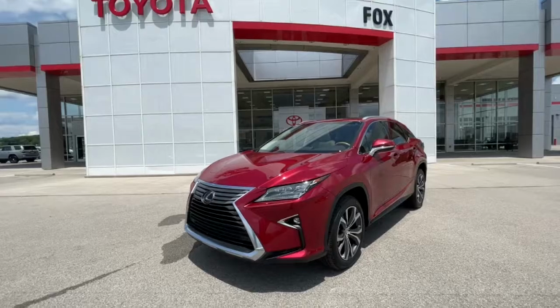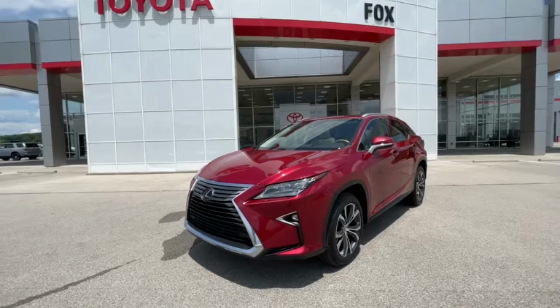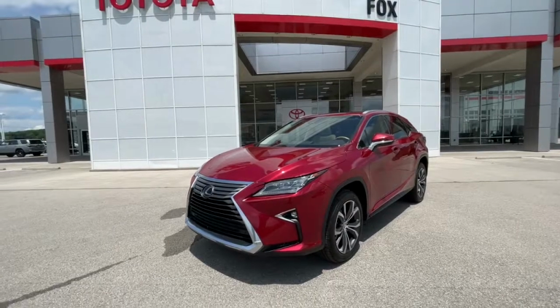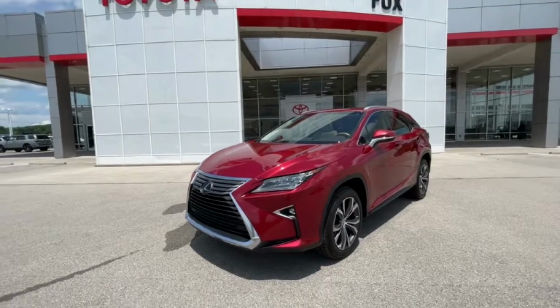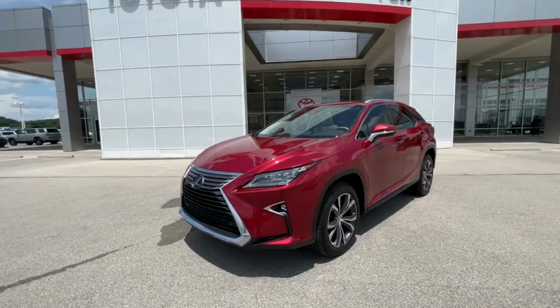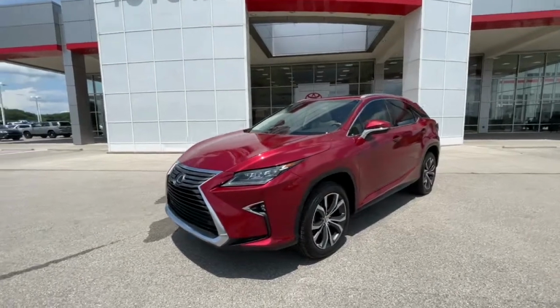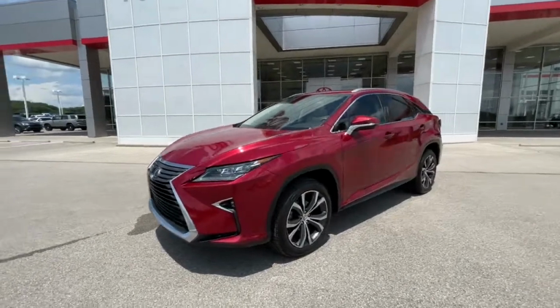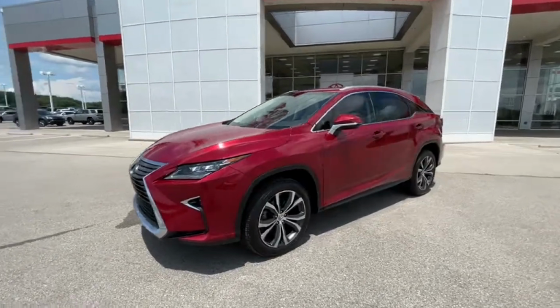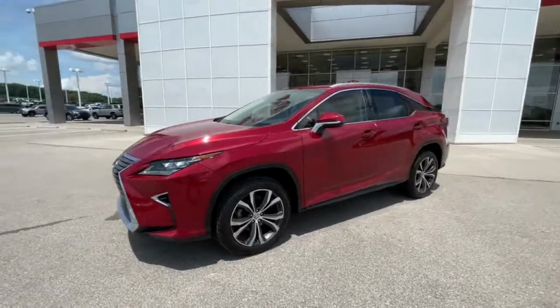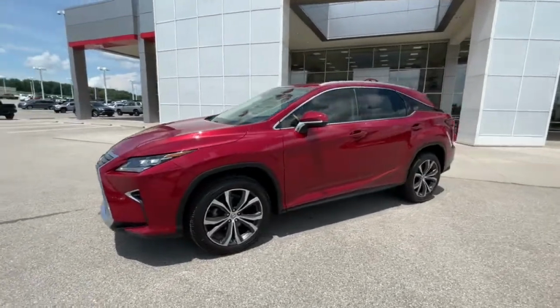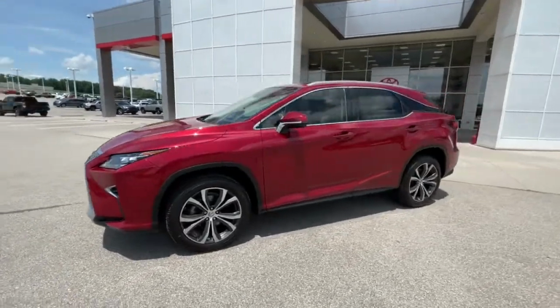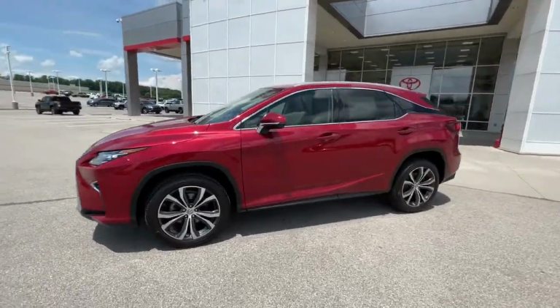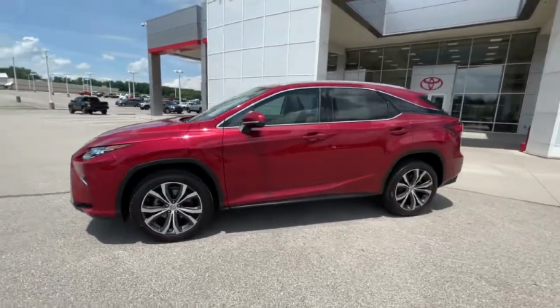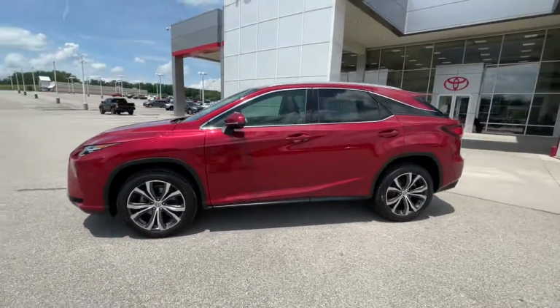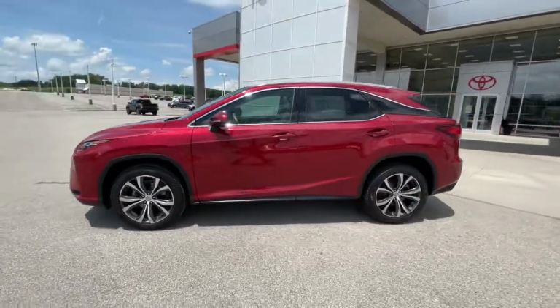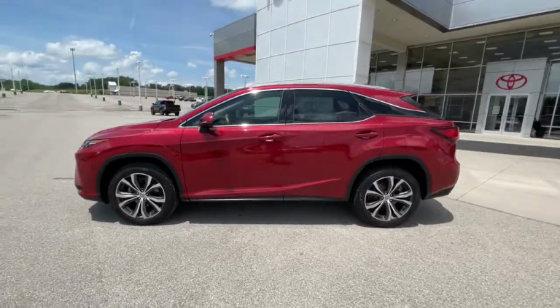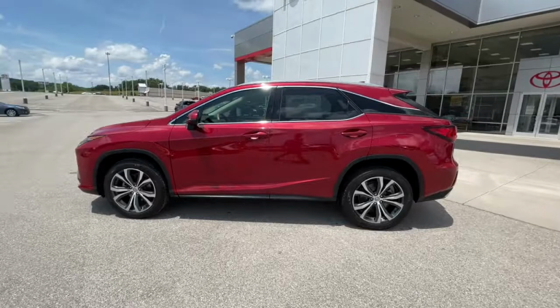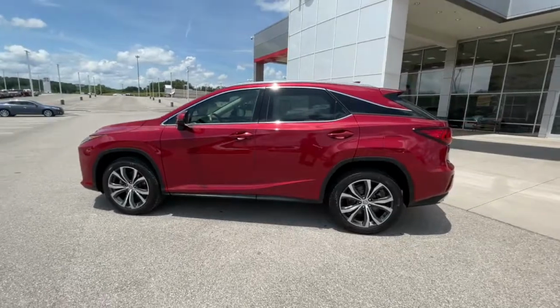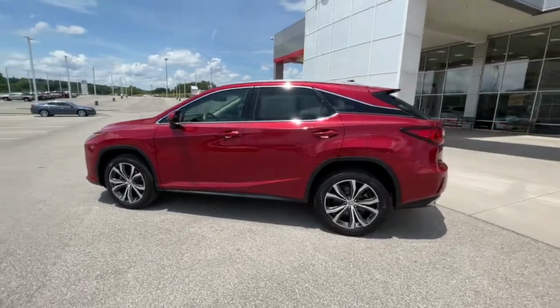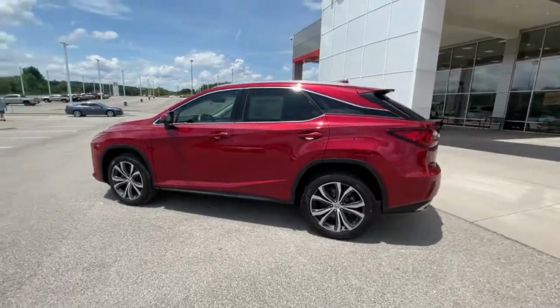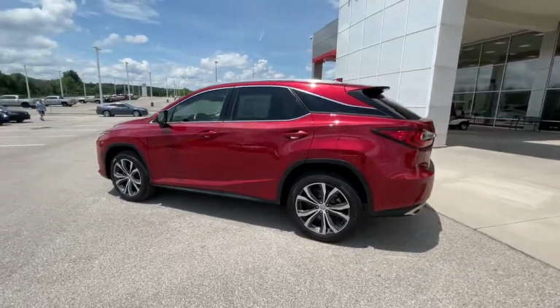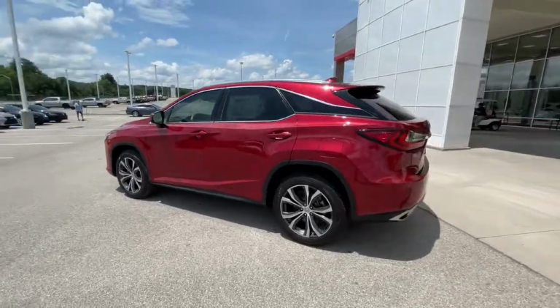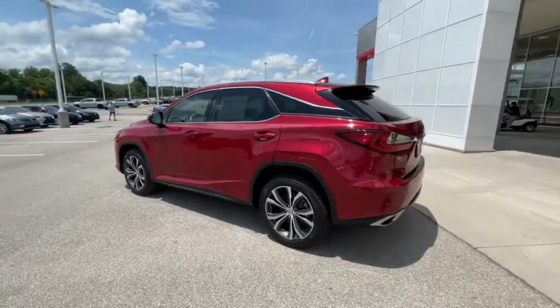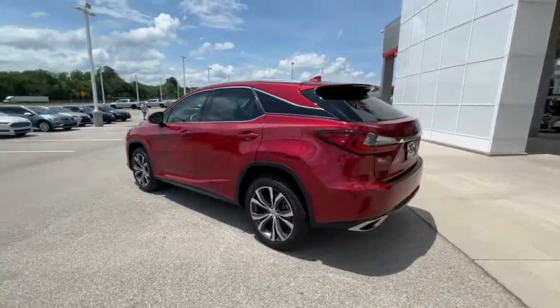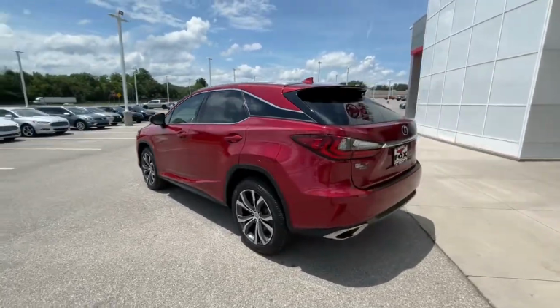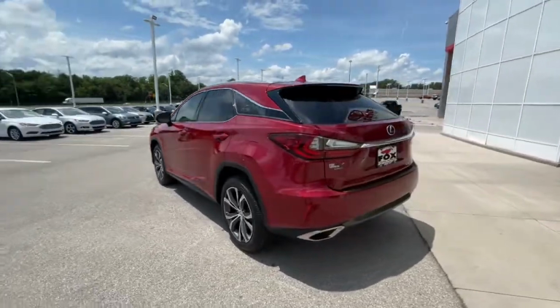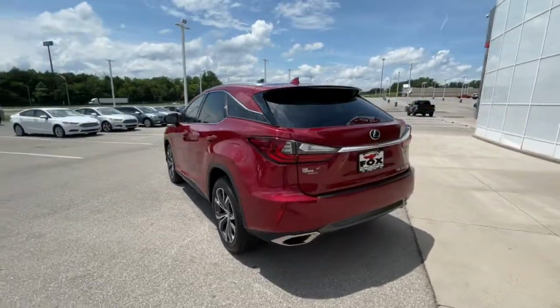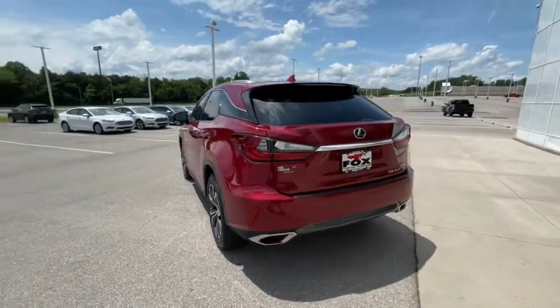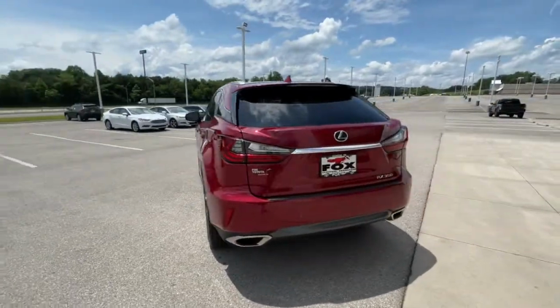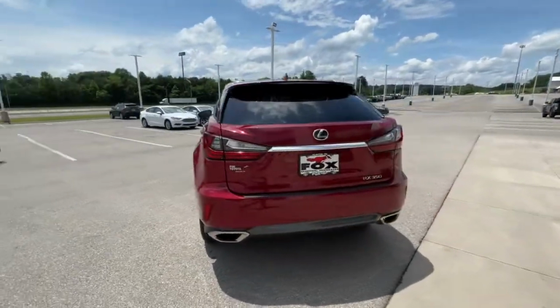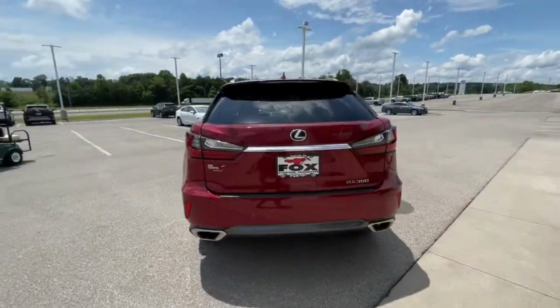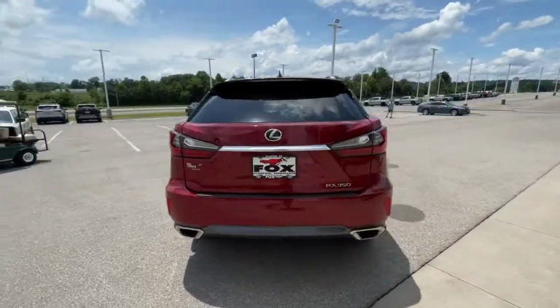Can you see yourself in the 2017 Lexus RX? With less than 60,000 miles on the odometer, this vehicle provides excellent value.